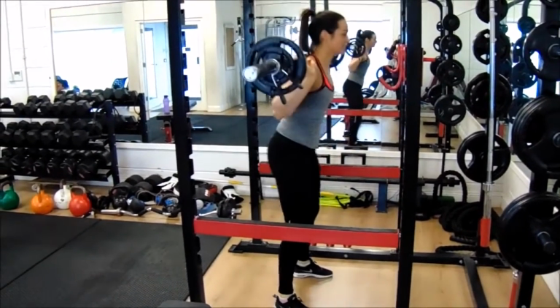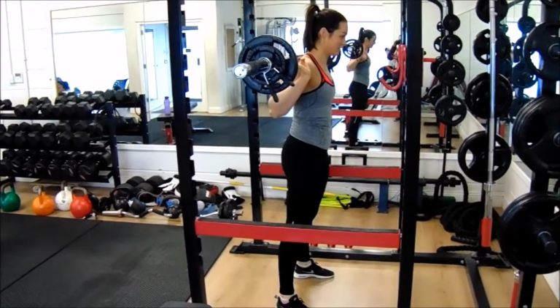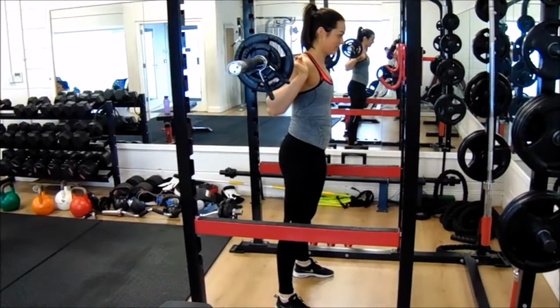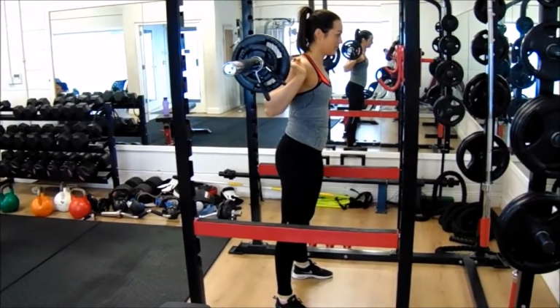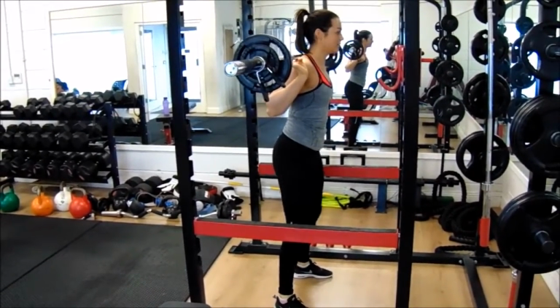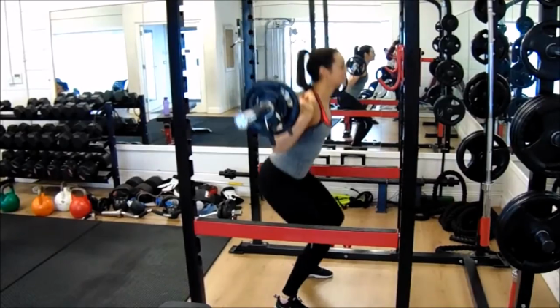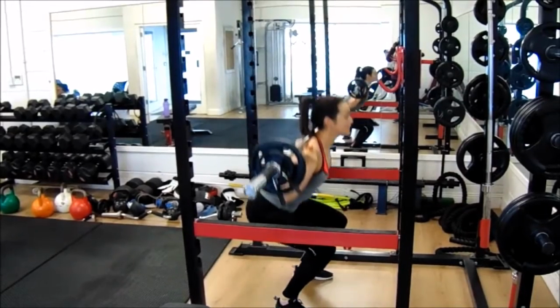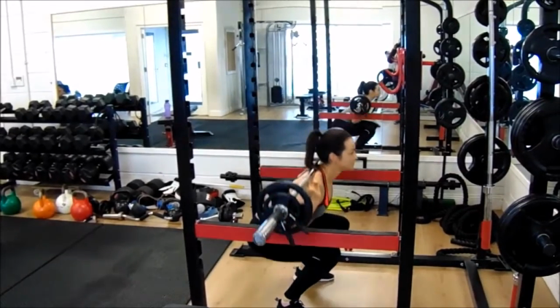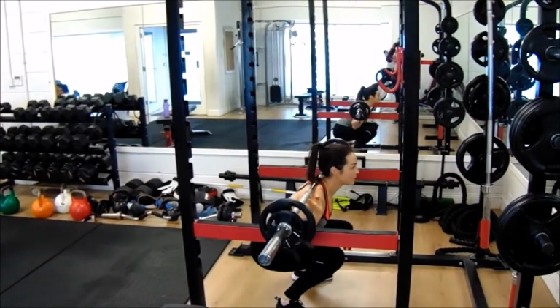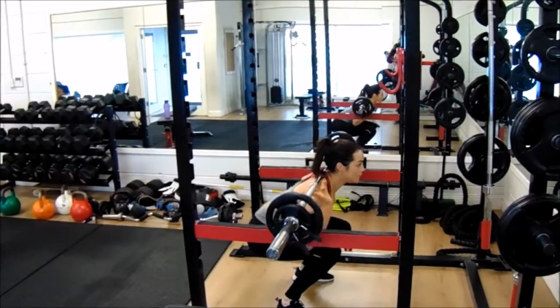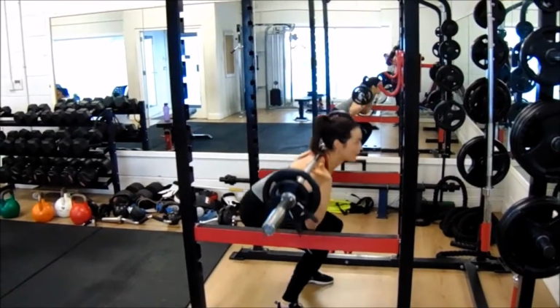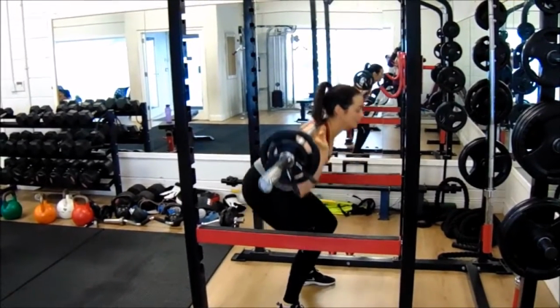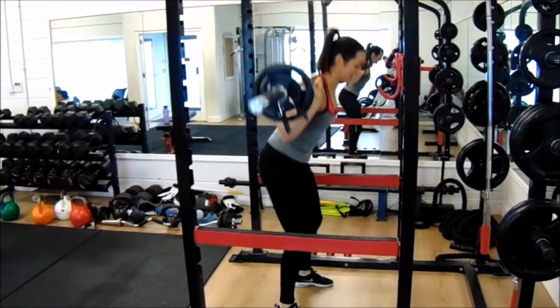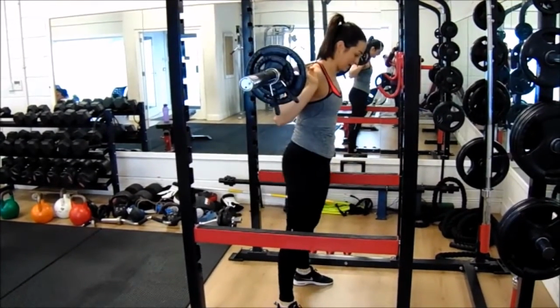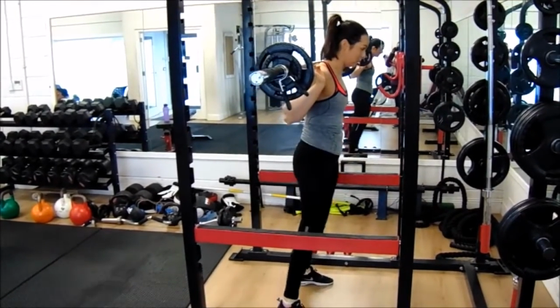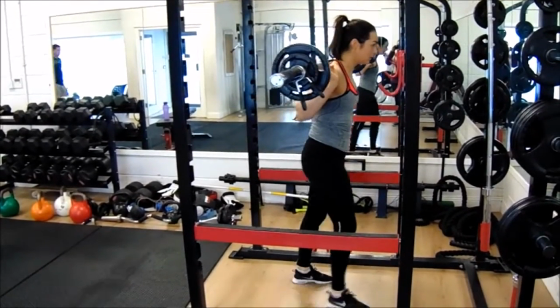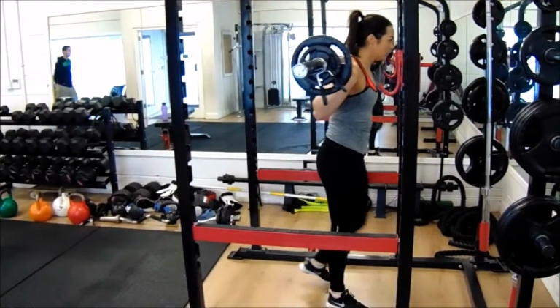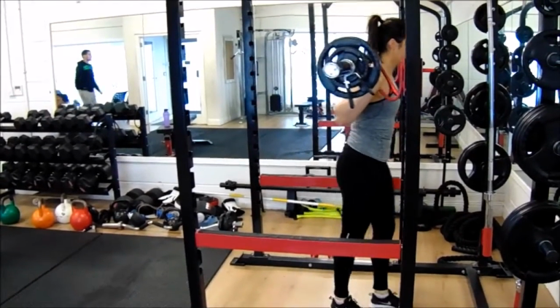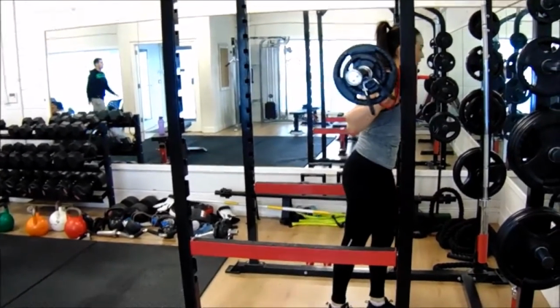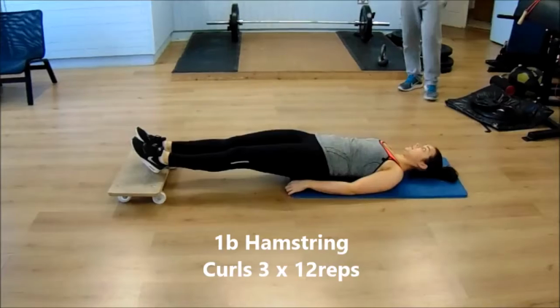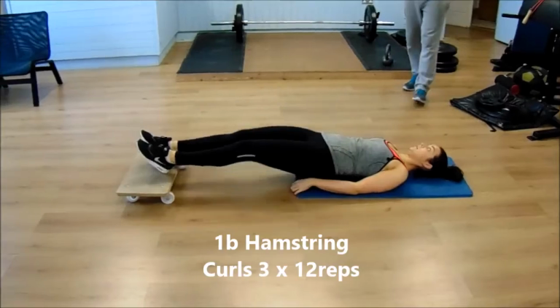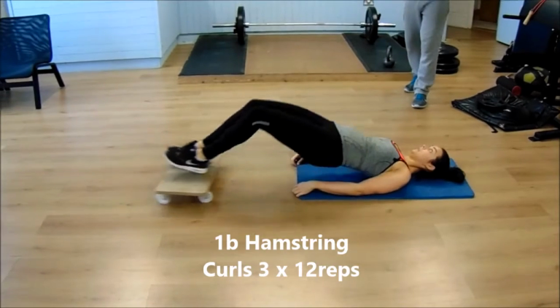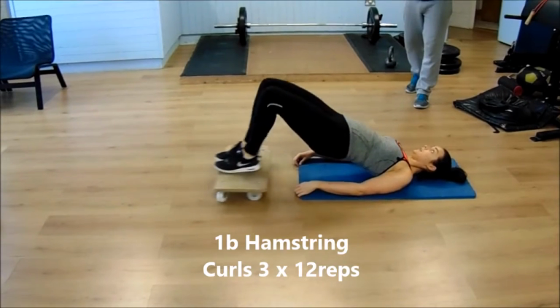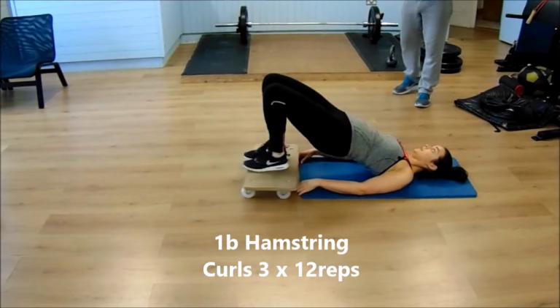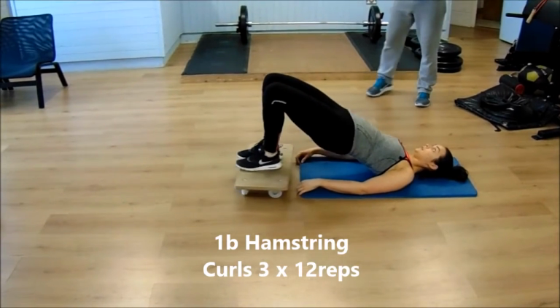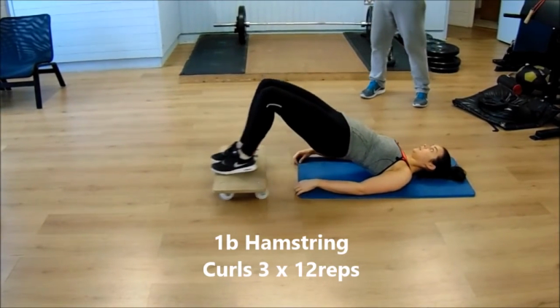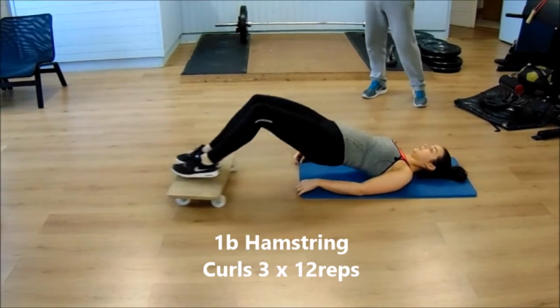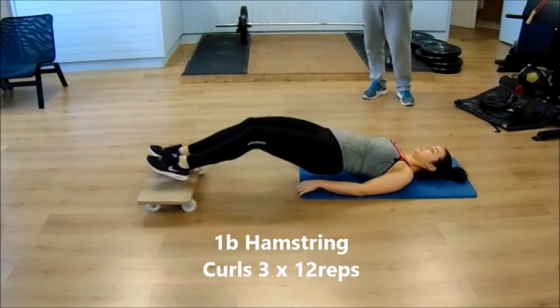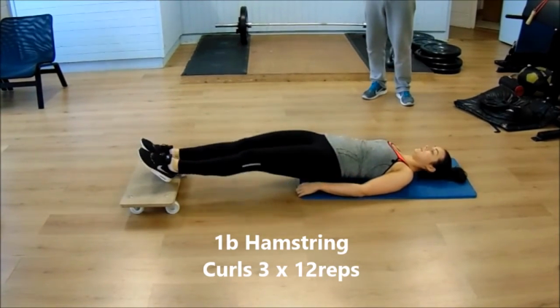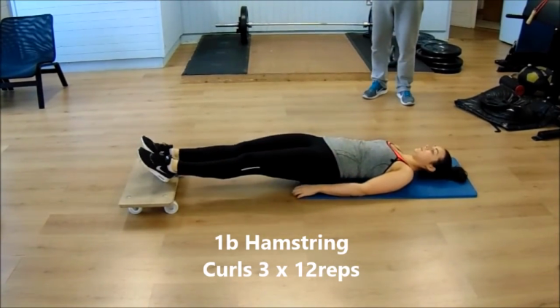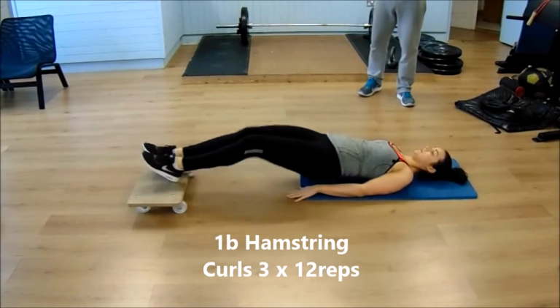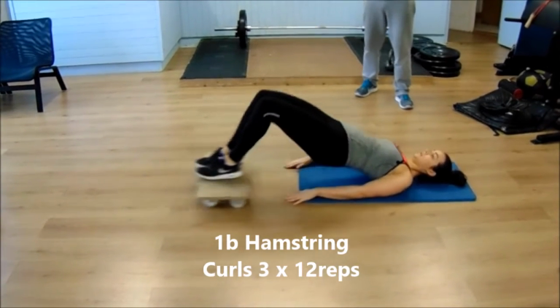In this particular video, Shifa has 35 kilos, which is a pretty good weight for her. If we were to go any heavier, it could compromise her form.